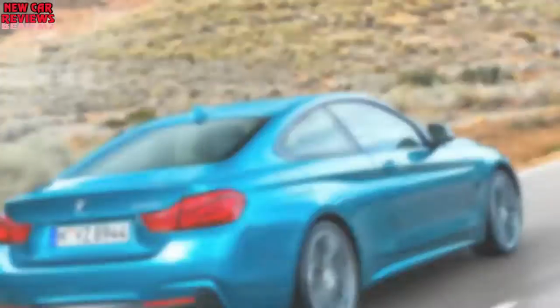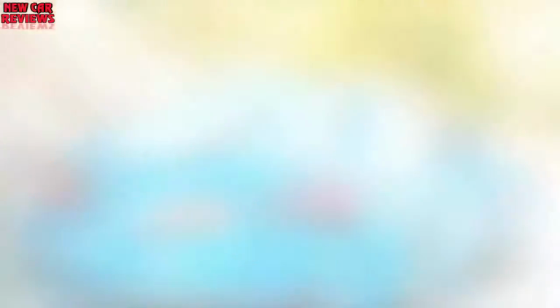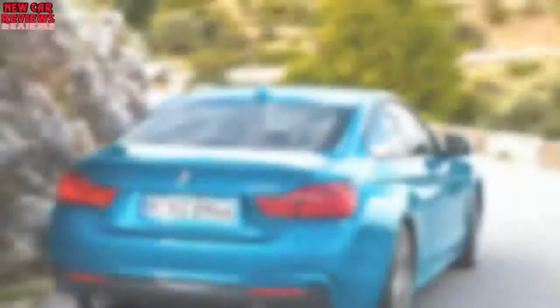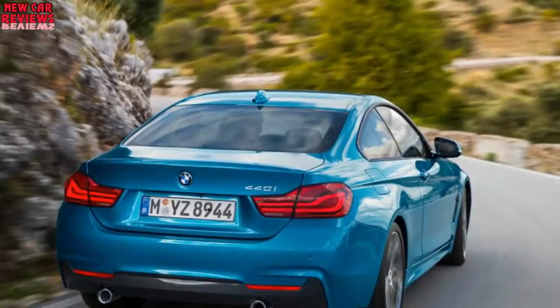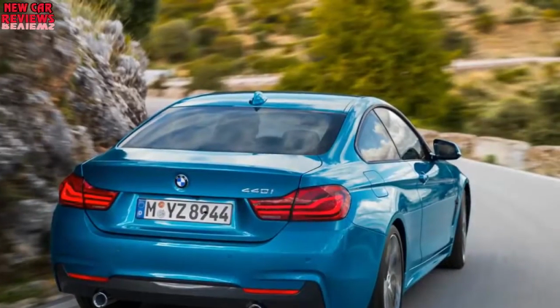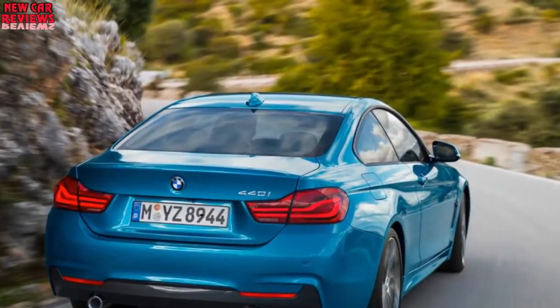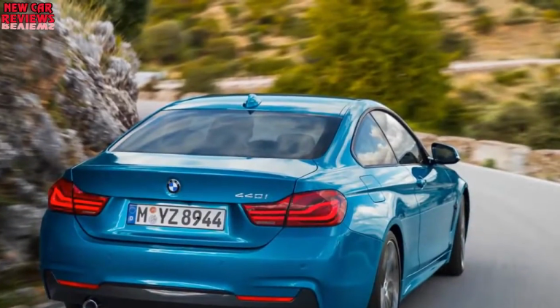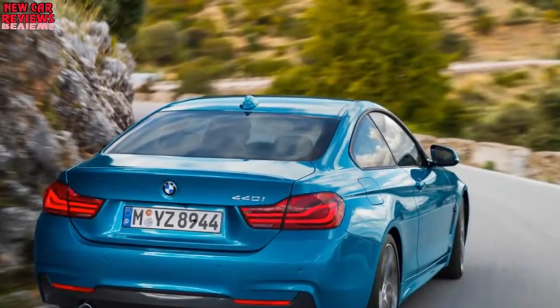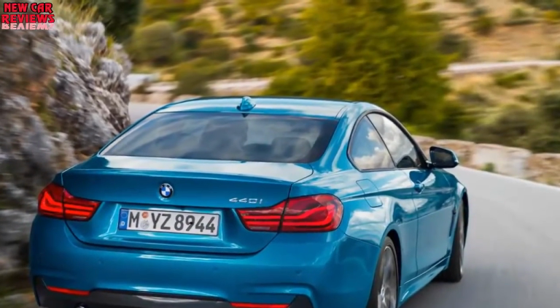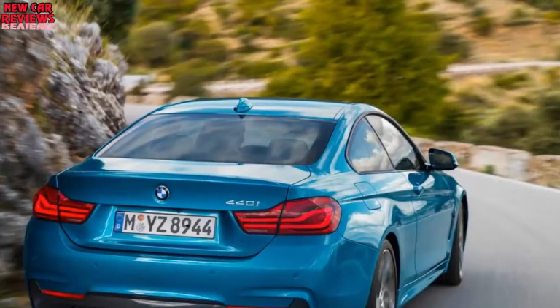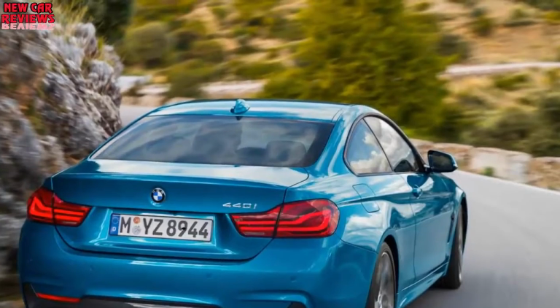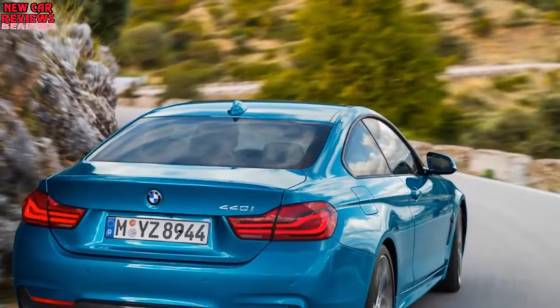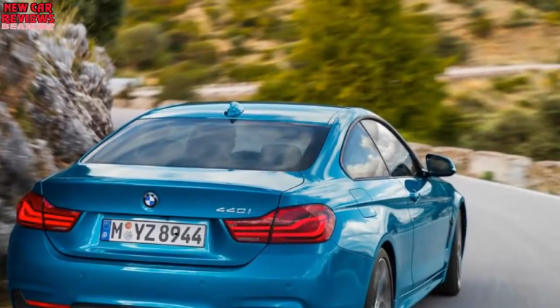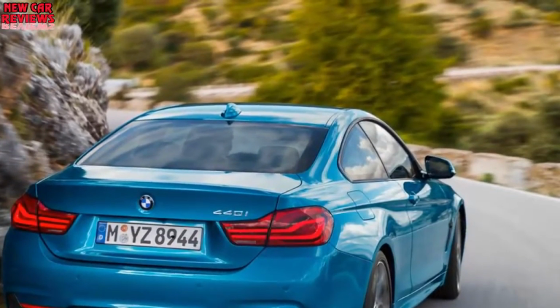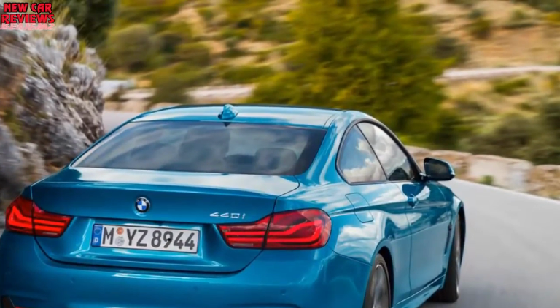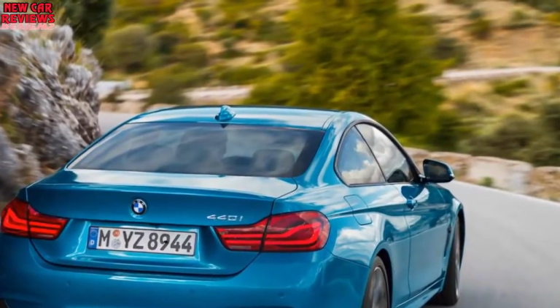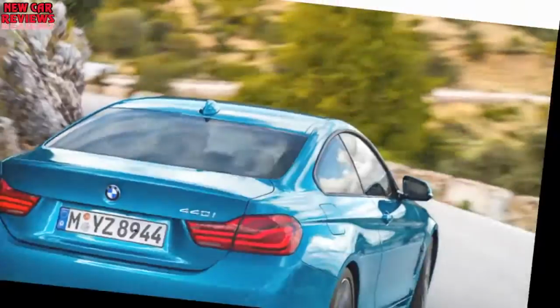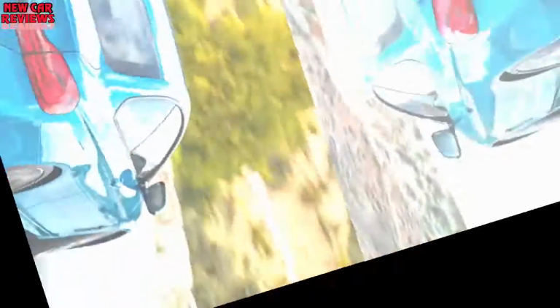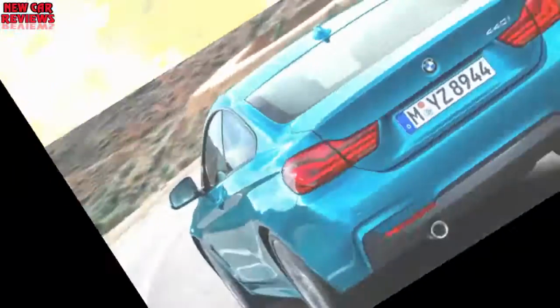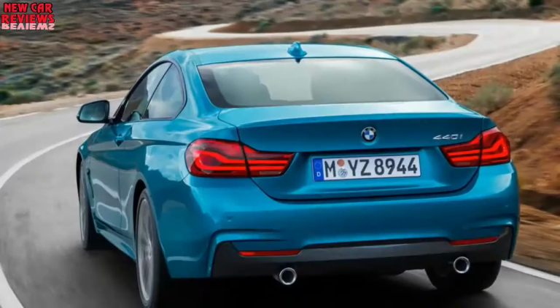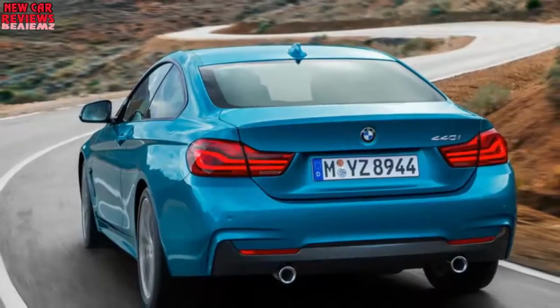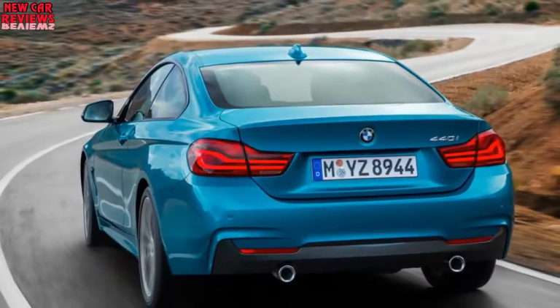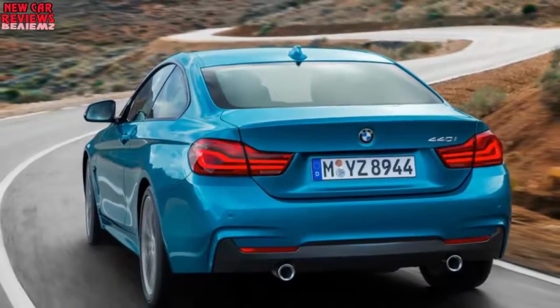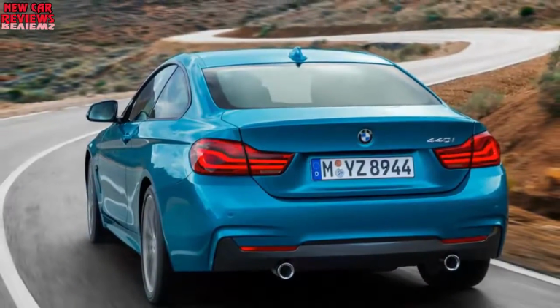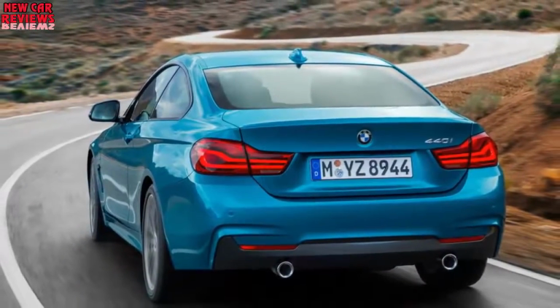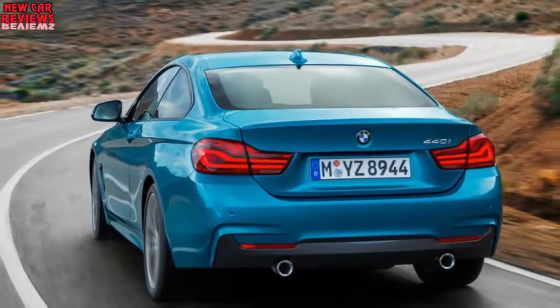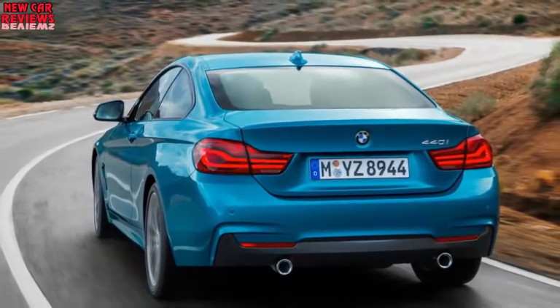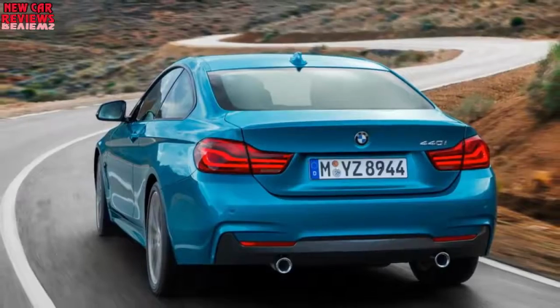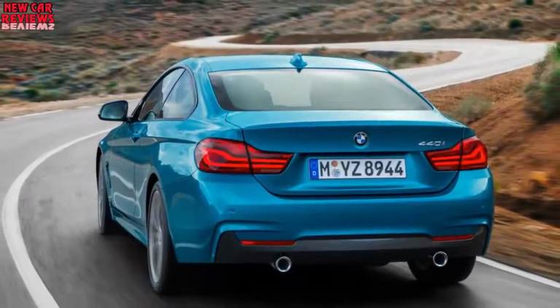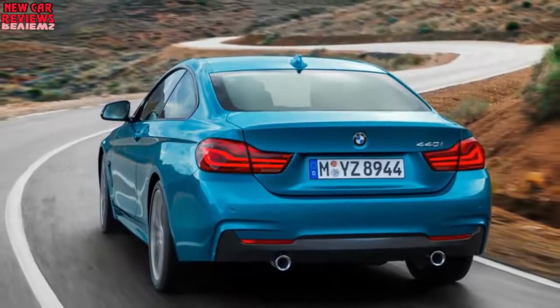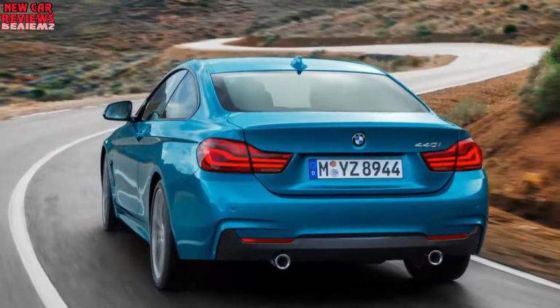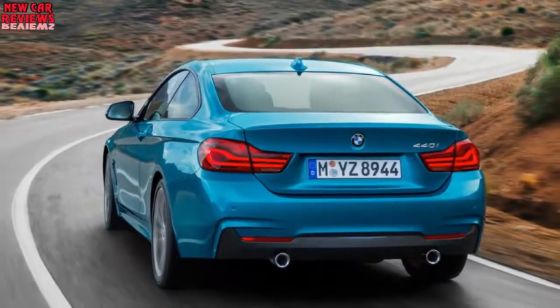Moving inside, buyers will find additional trim options as well as double stitching on the instrument panel. Menus for the infotainment system have also been revised.